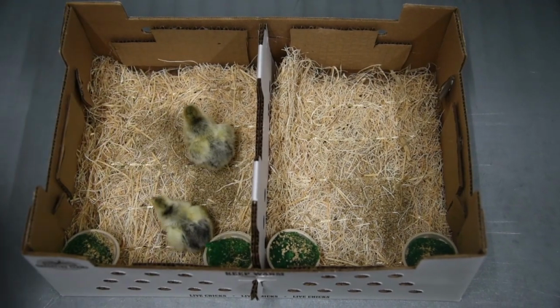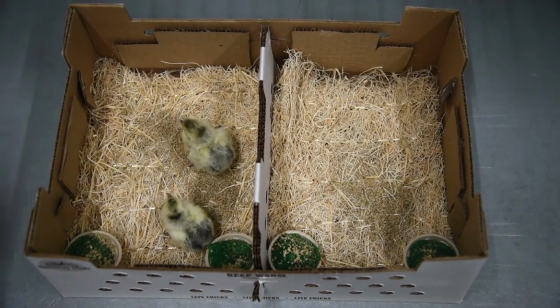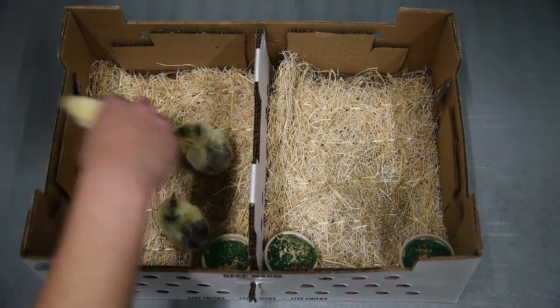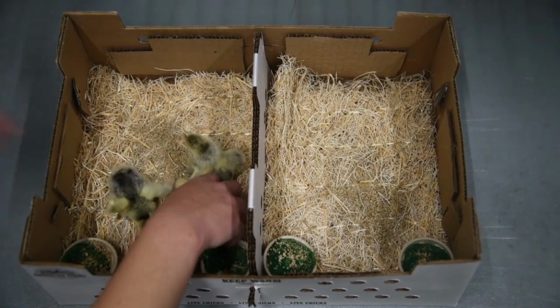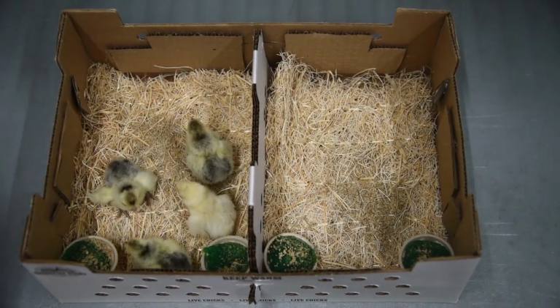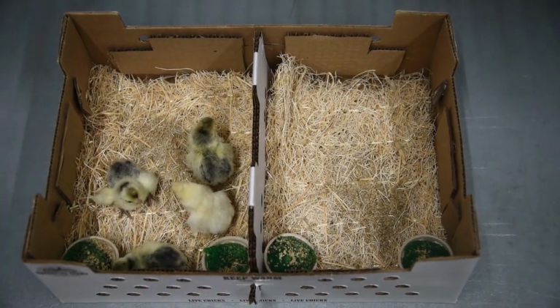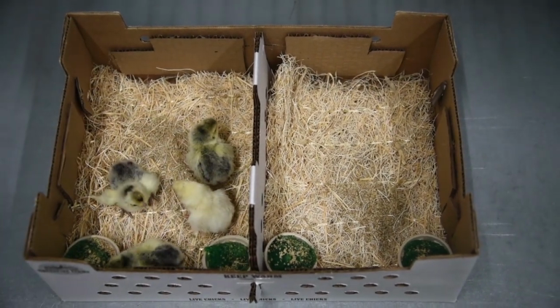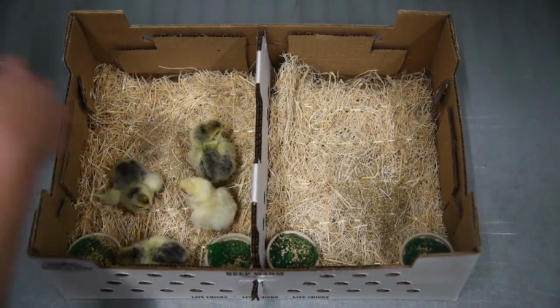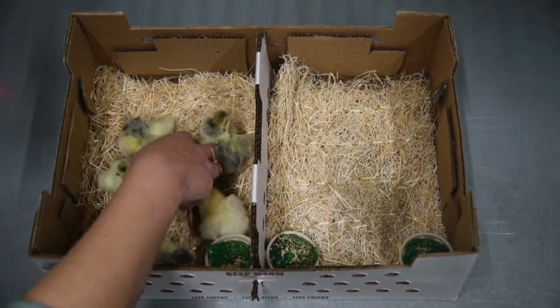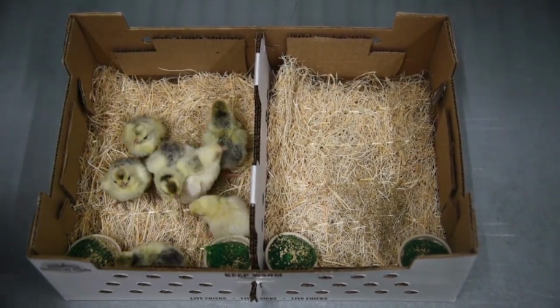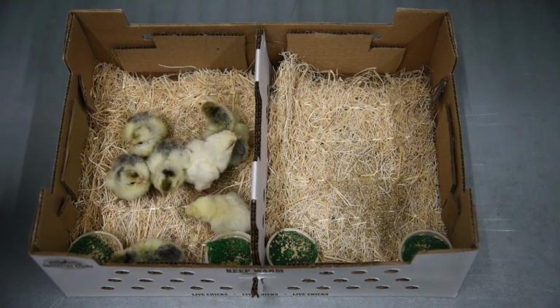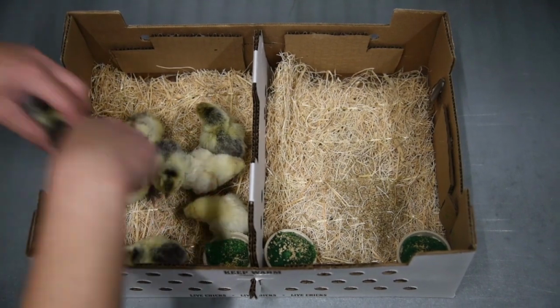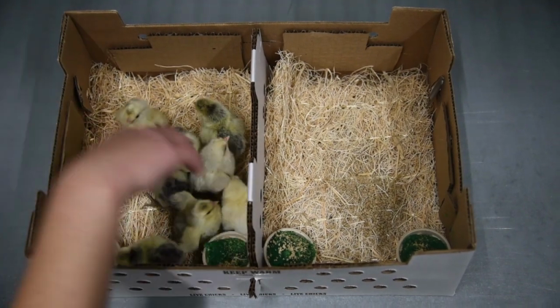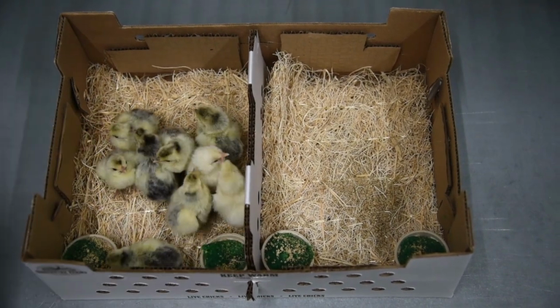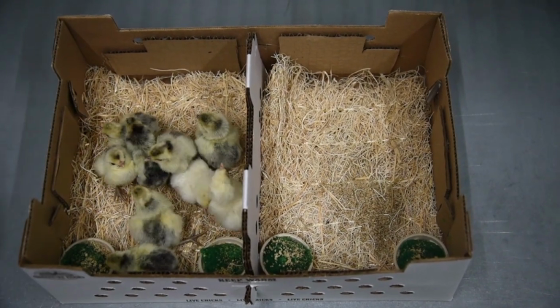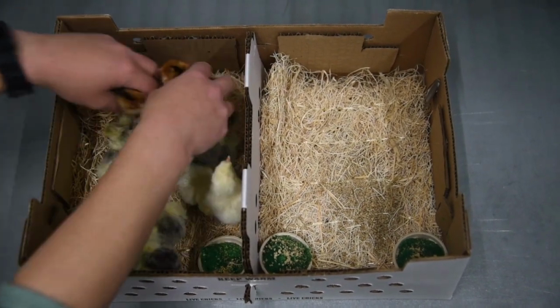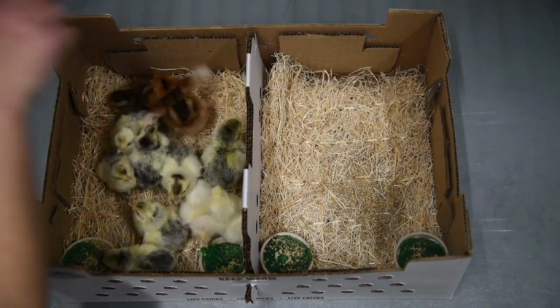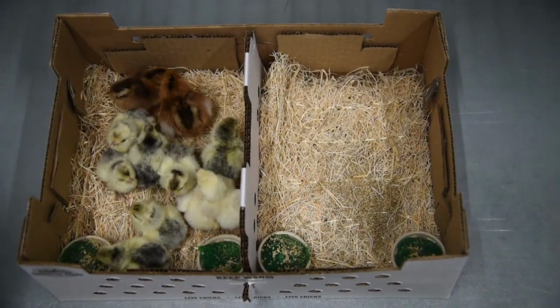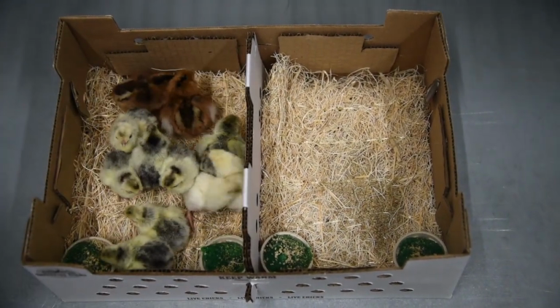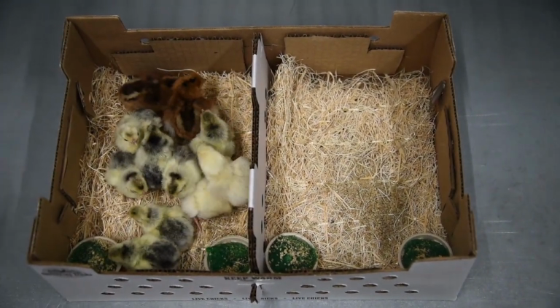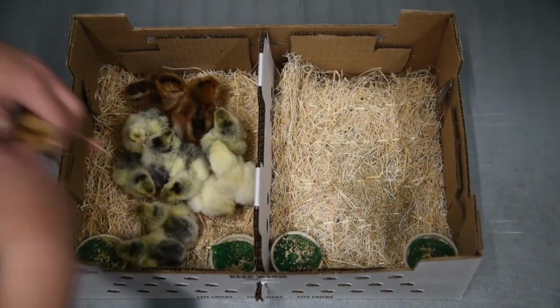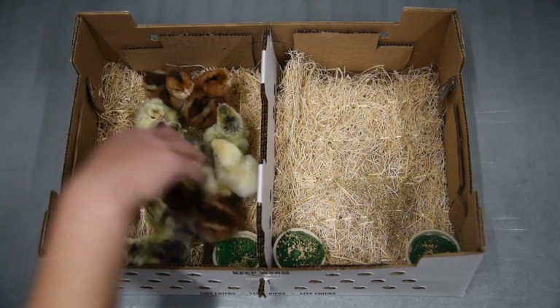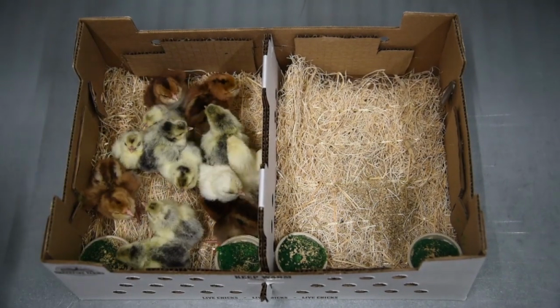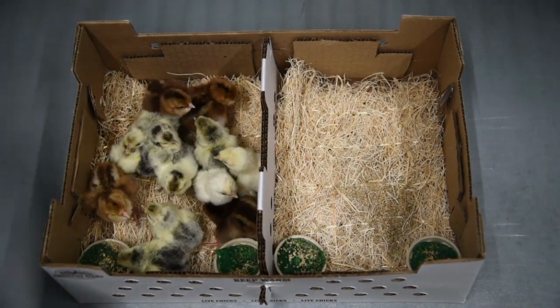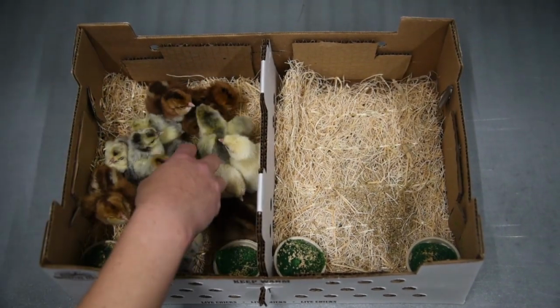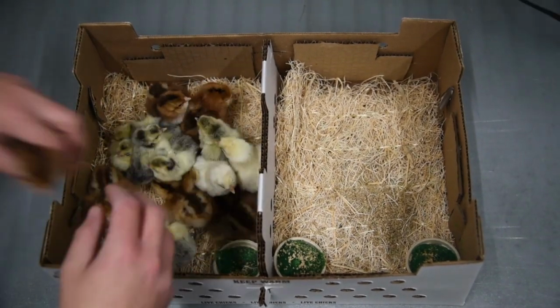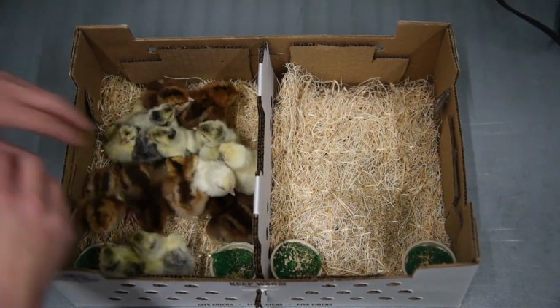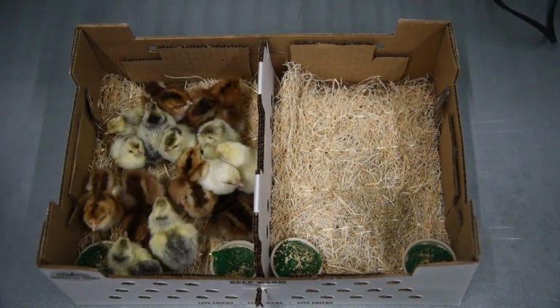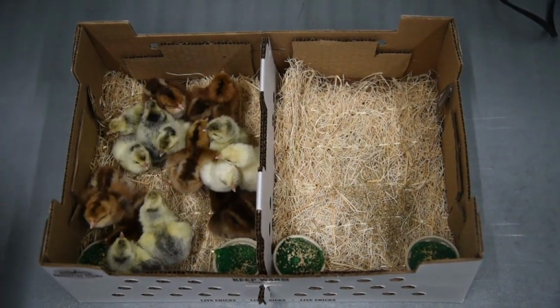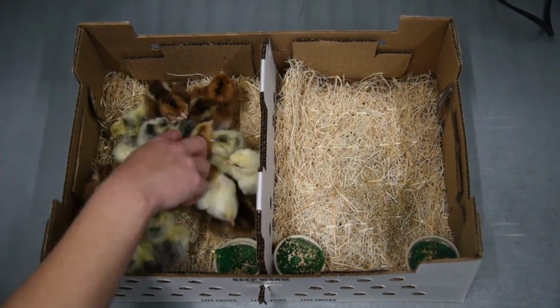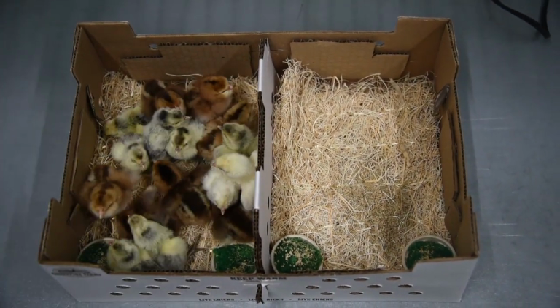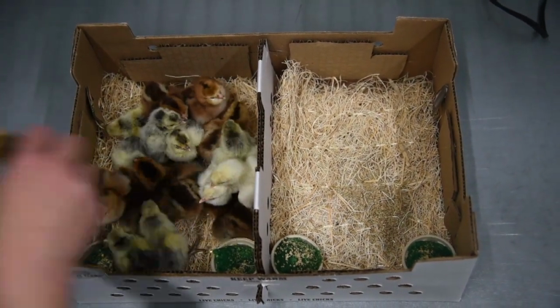This here is a double box — a box that can be comfortably packed with up to 50 birds. Each double box is packed with heat packs, a hay sheet, grow gel, and a sprinkle of chick food.